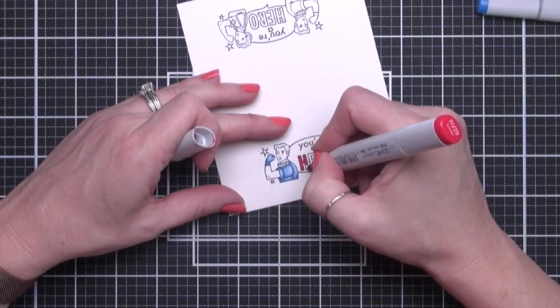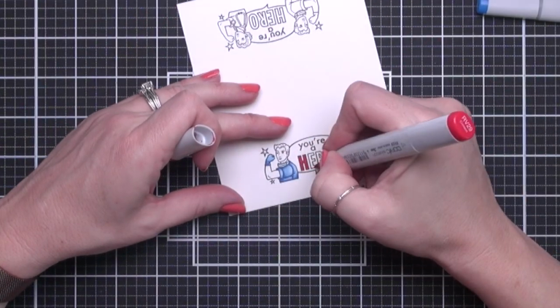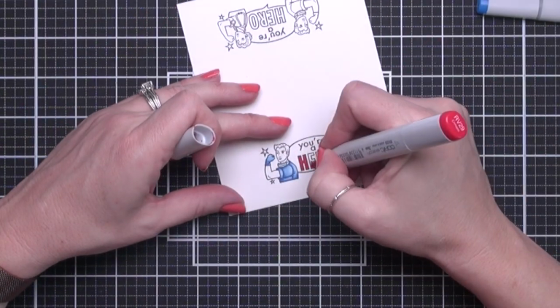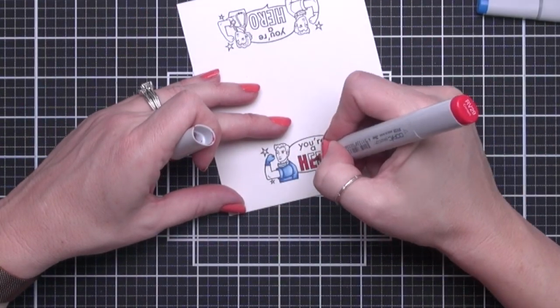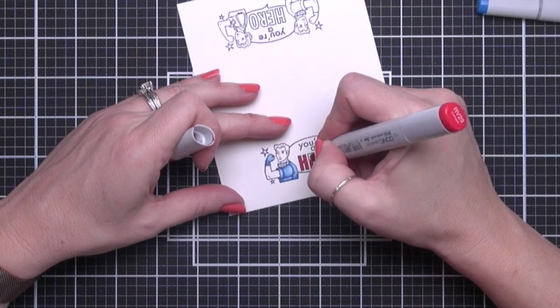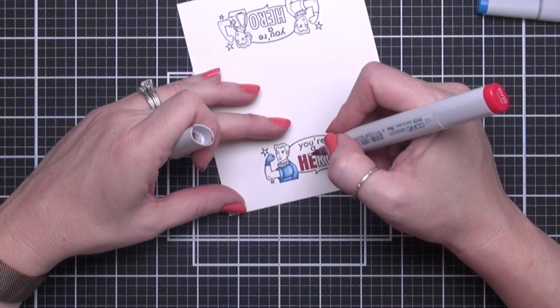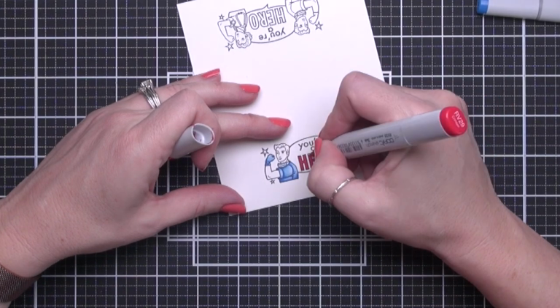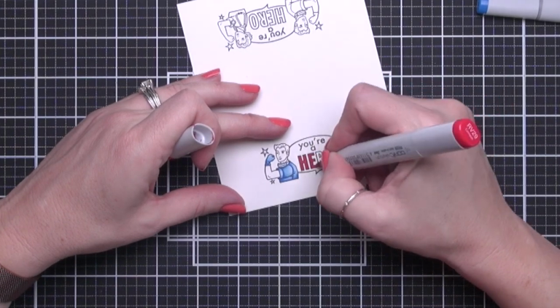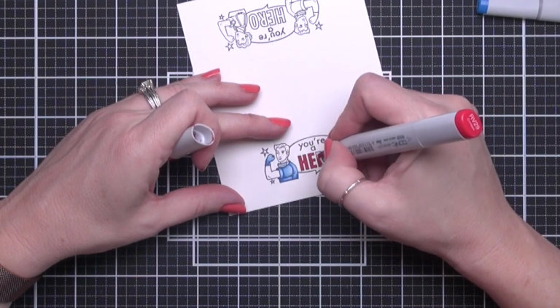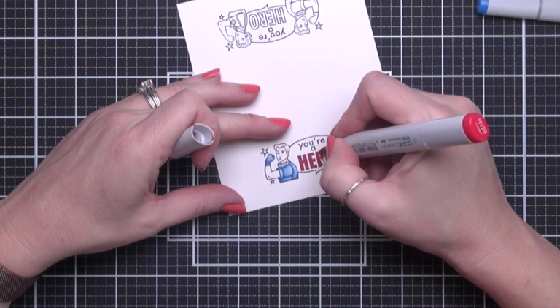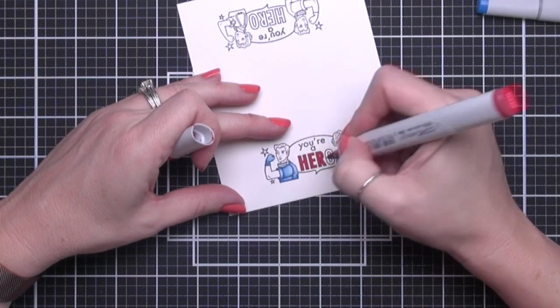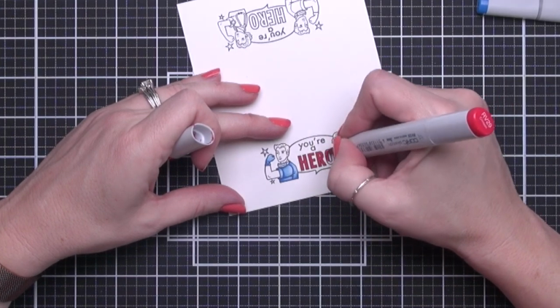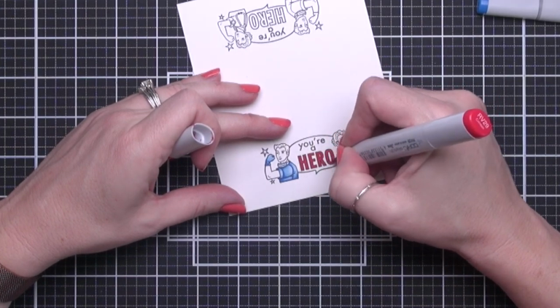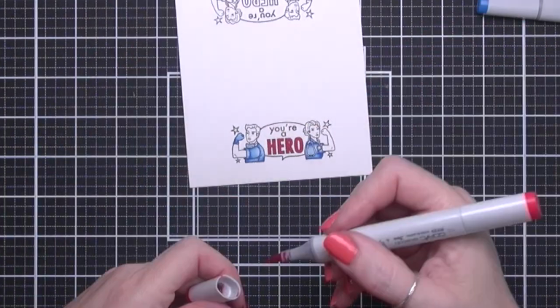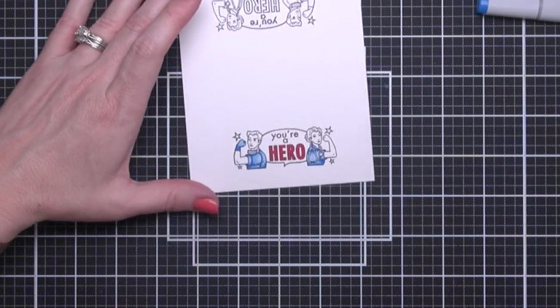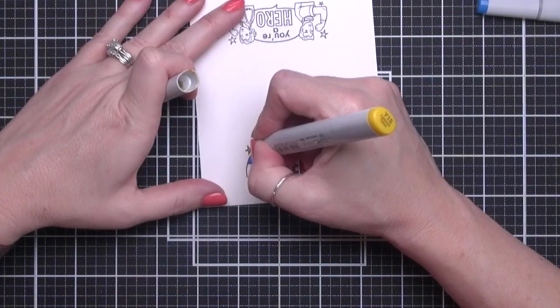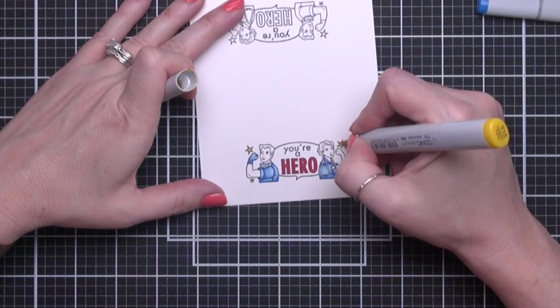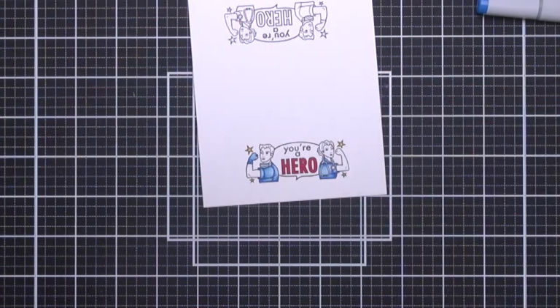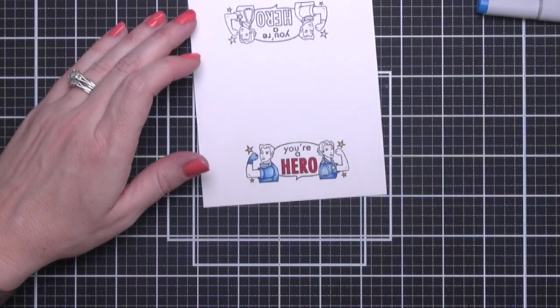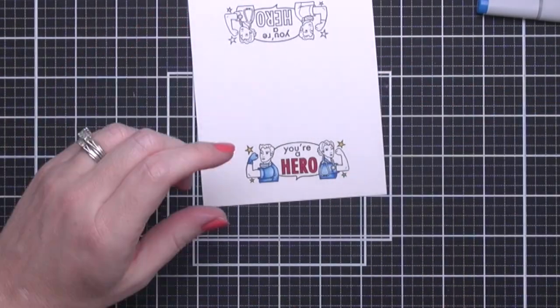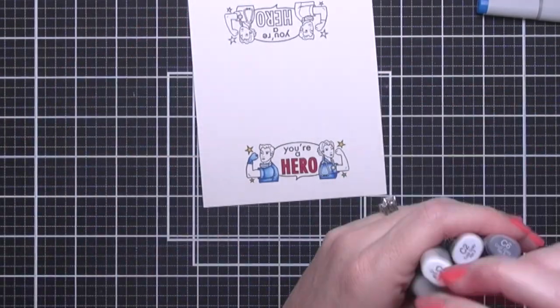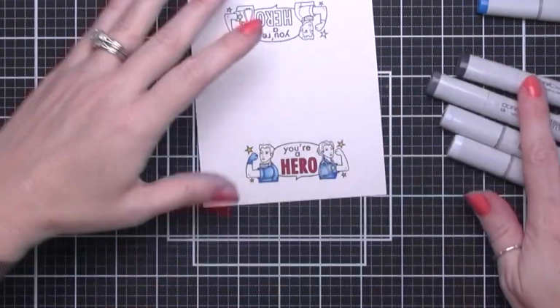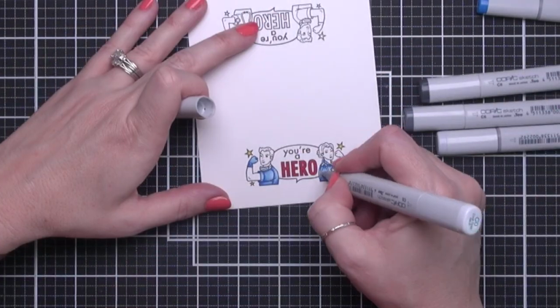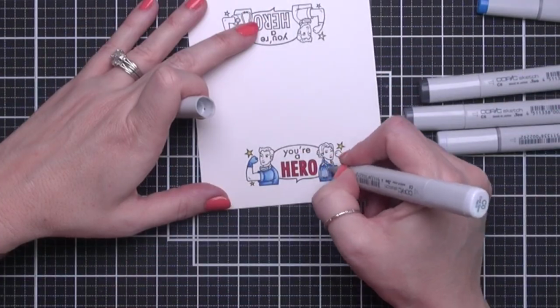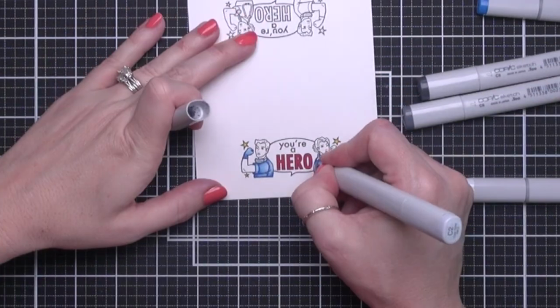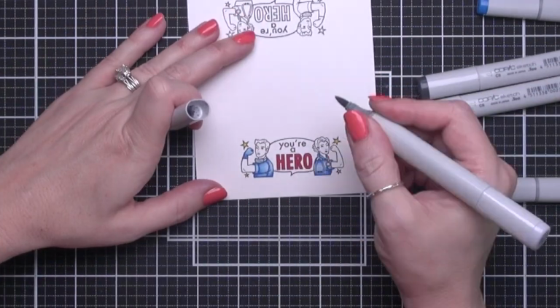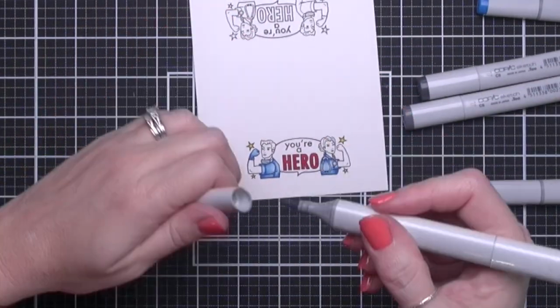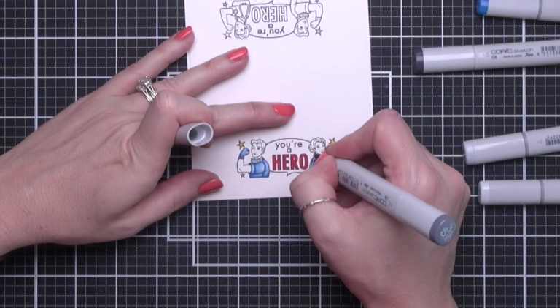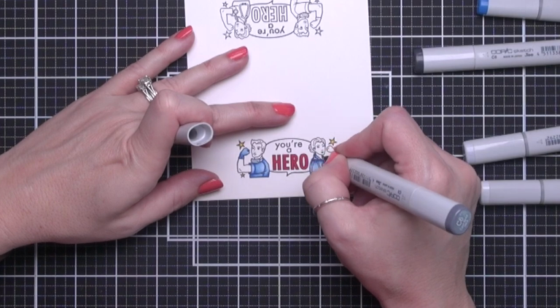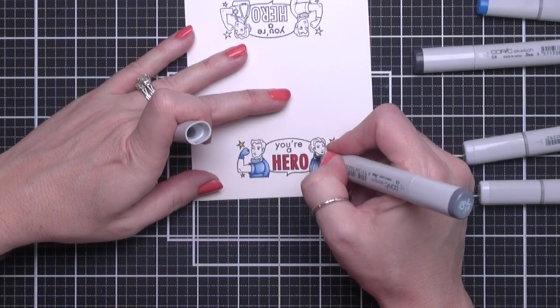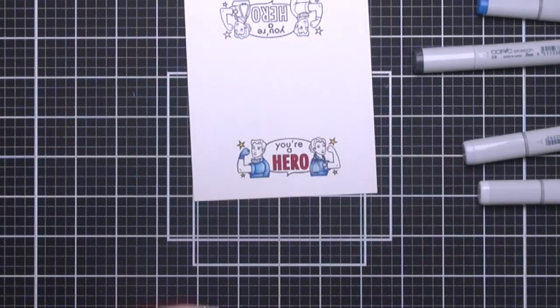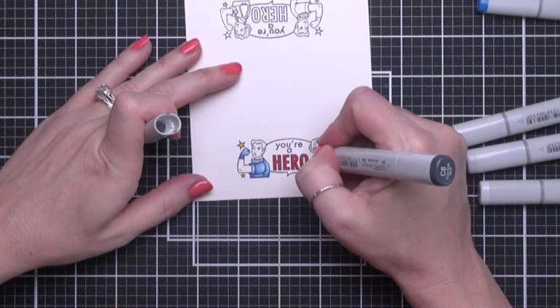Then I'm going to color in the letters in RV29, a nice bright cherry red. The stars are Y15. The stethoscope I'm coloring in C8, C6, C2, and C0.